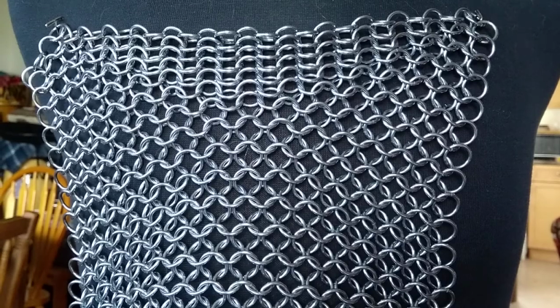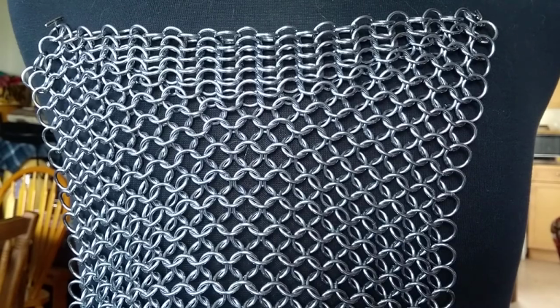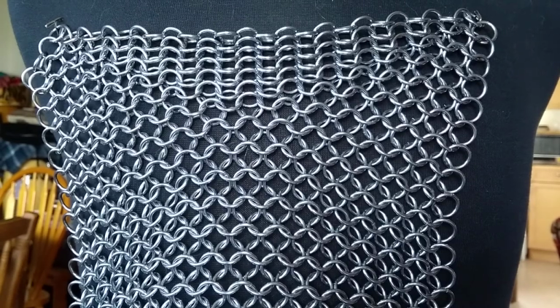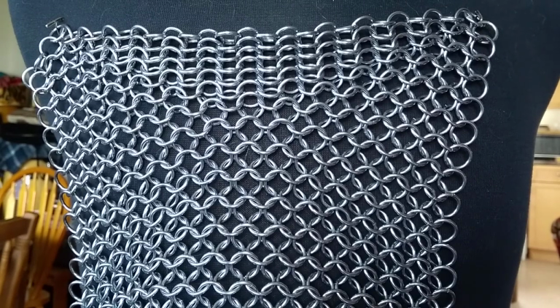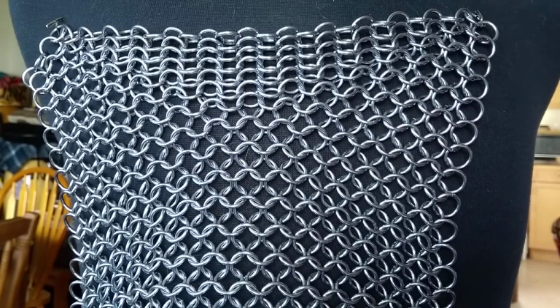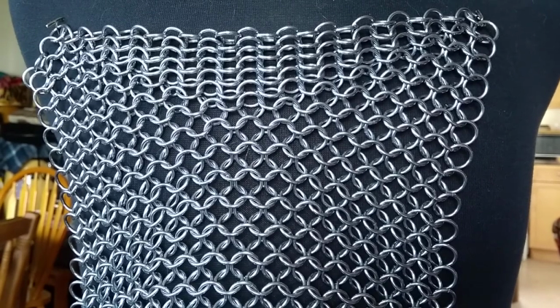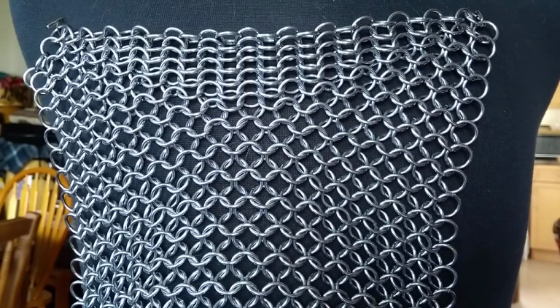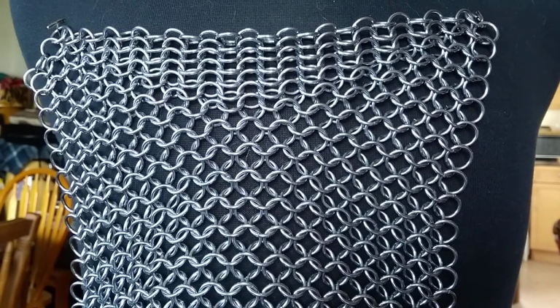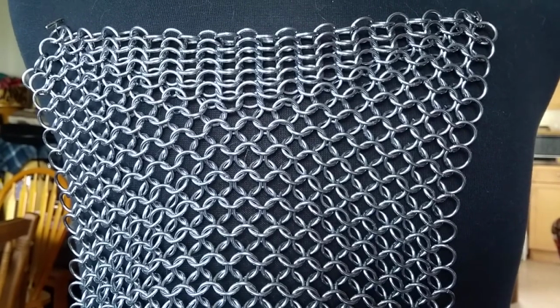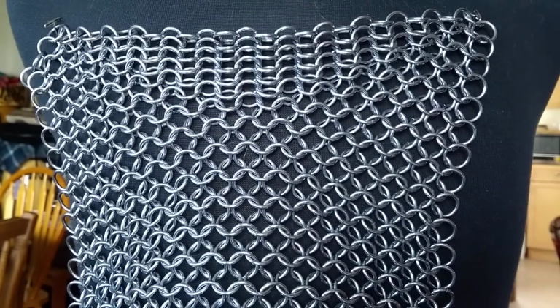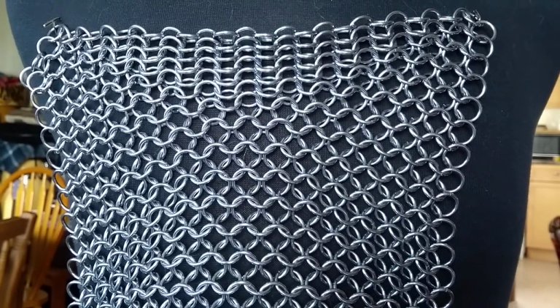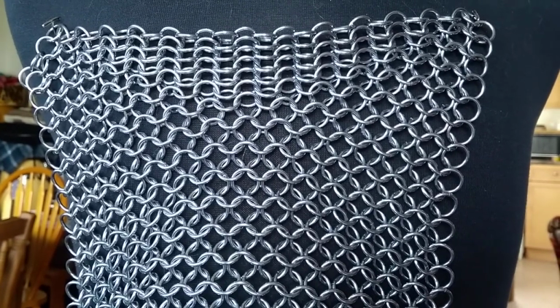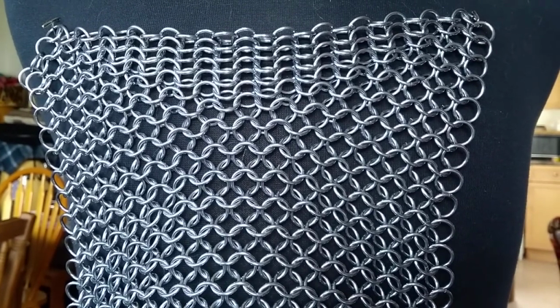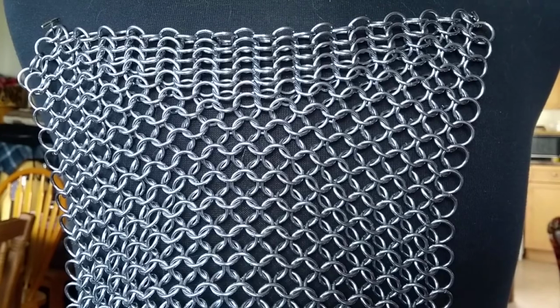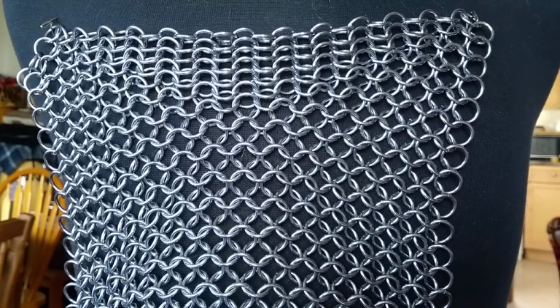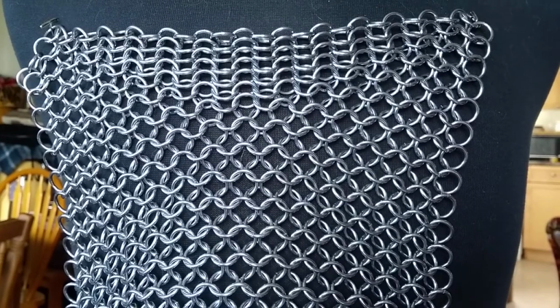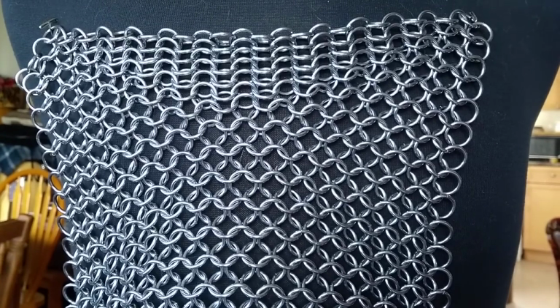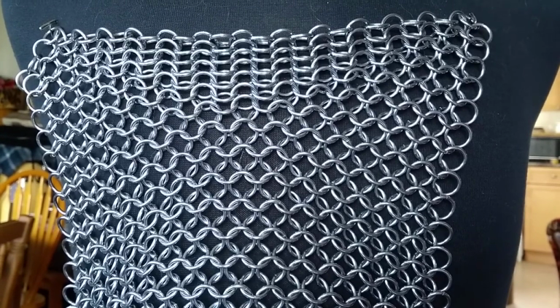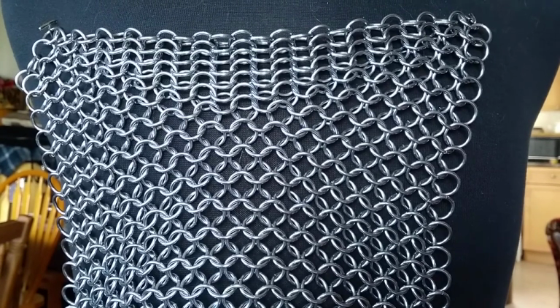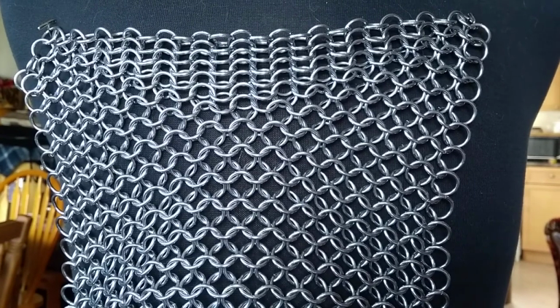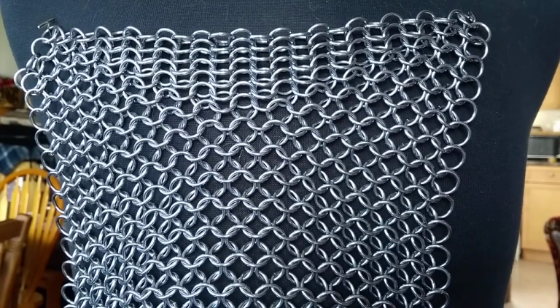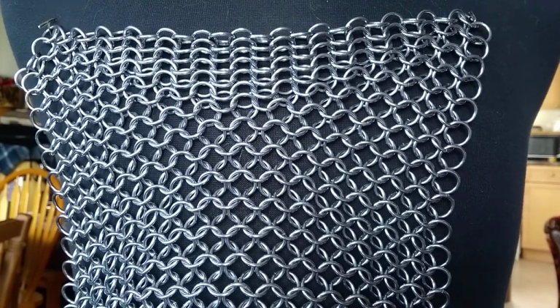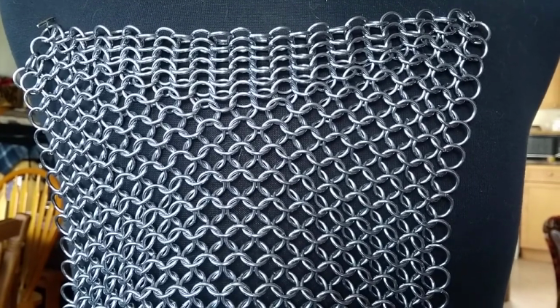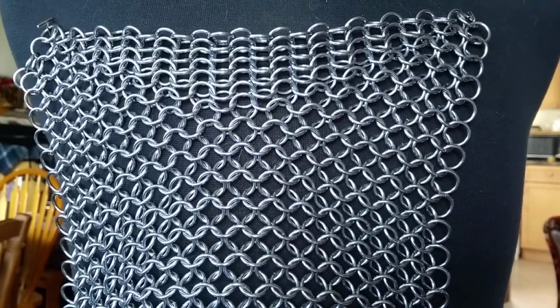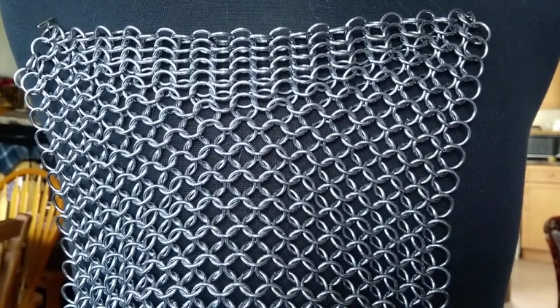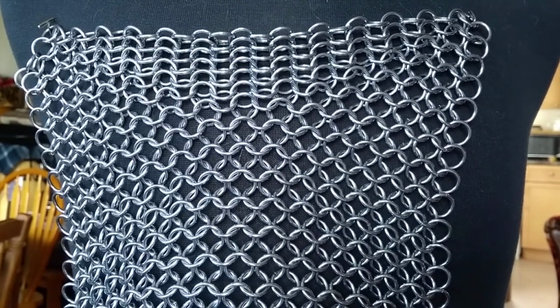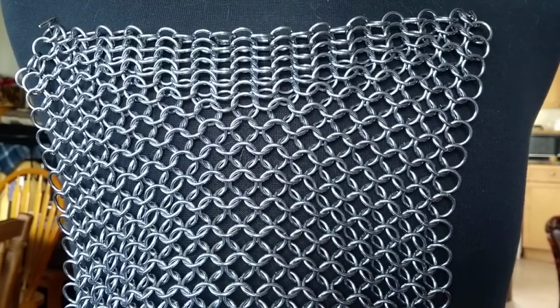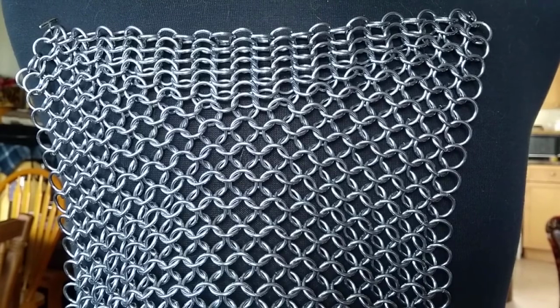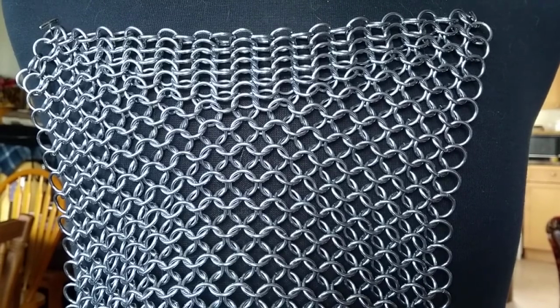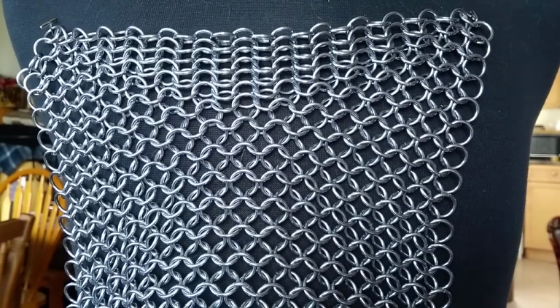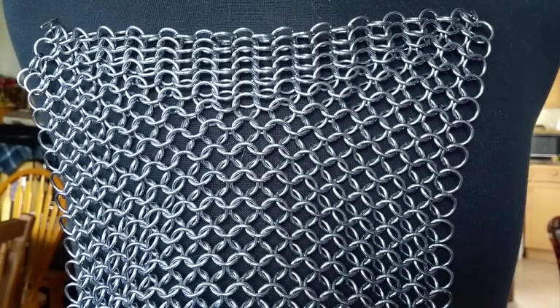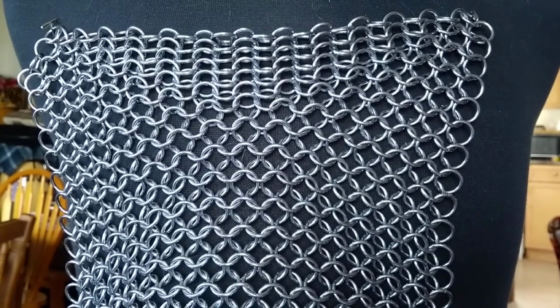Hey, Mead here. I was asked earlier today if I could do a quick tutorial on European 4-in-1 chainmail on the bias. Let's start by explaining what the bias is.